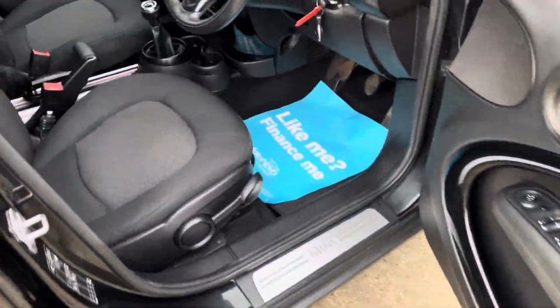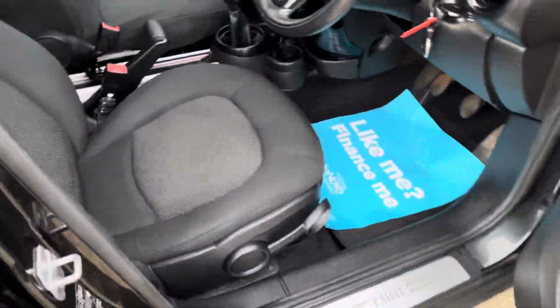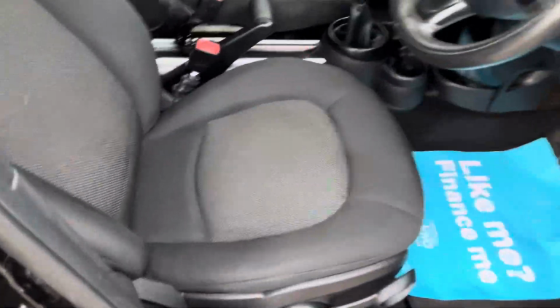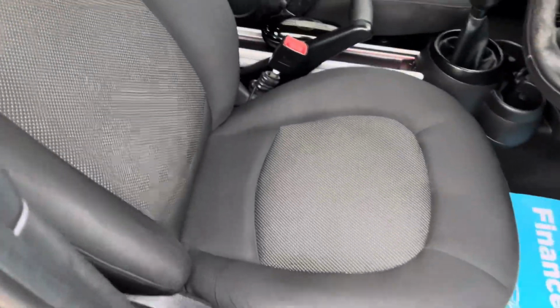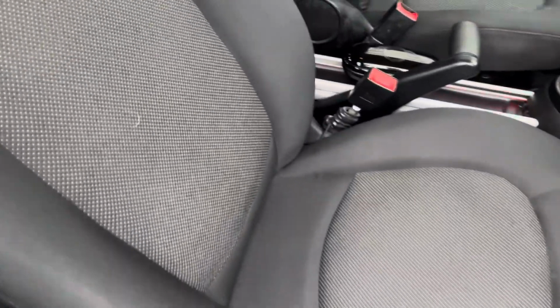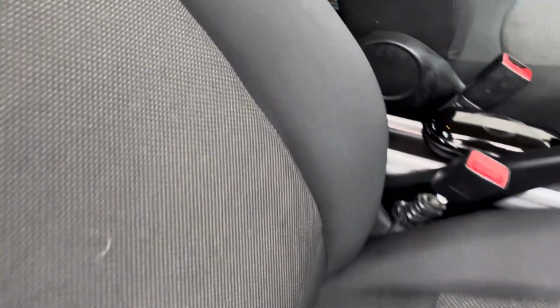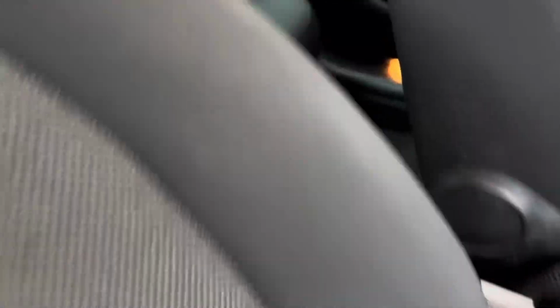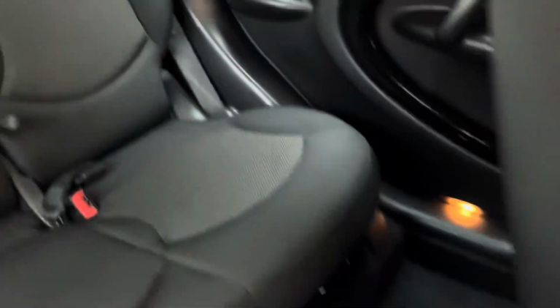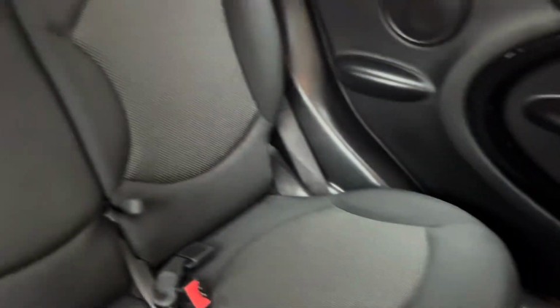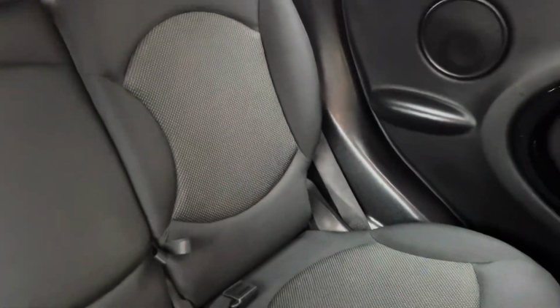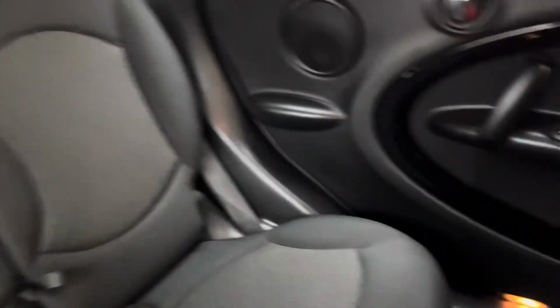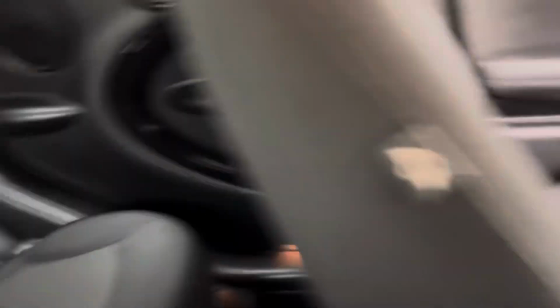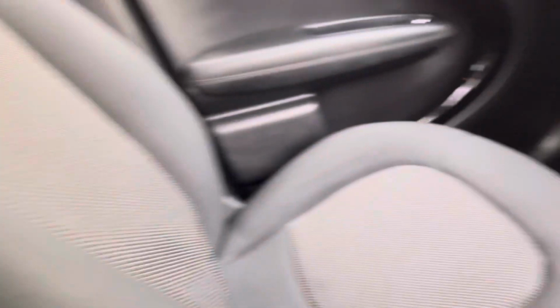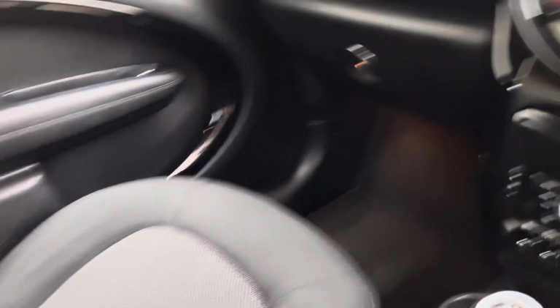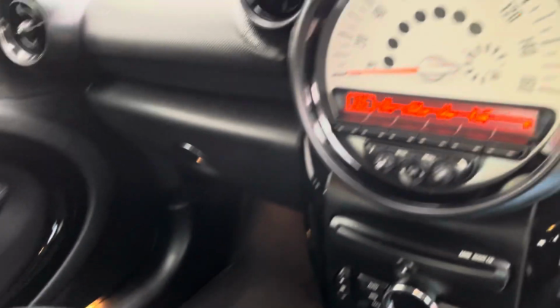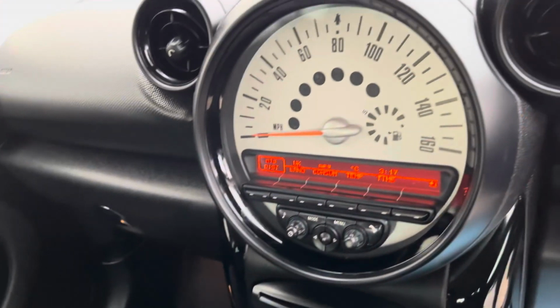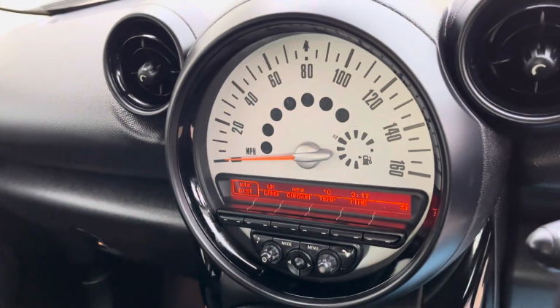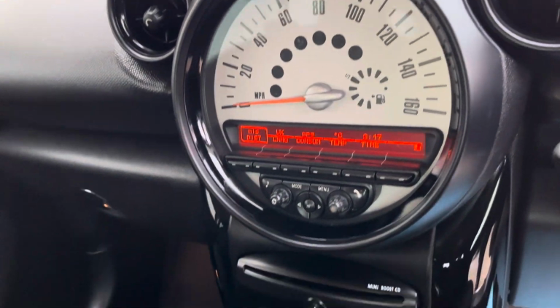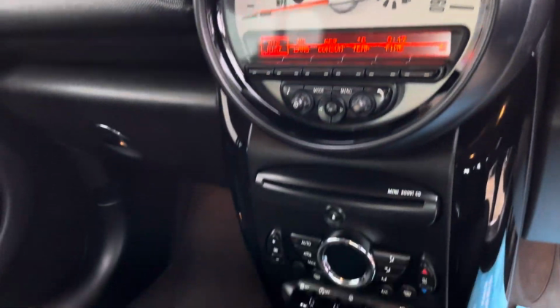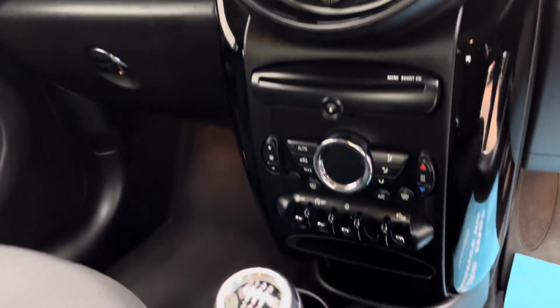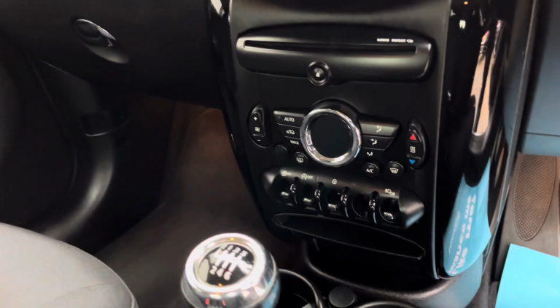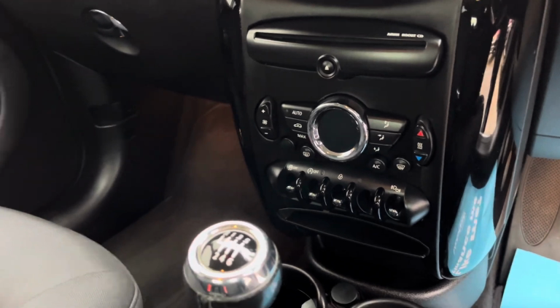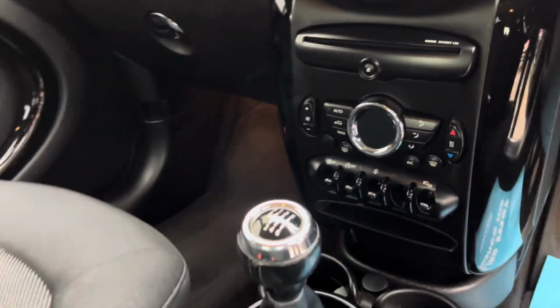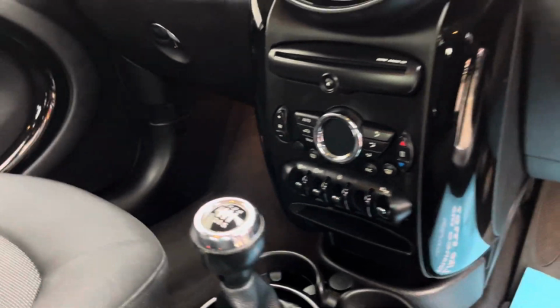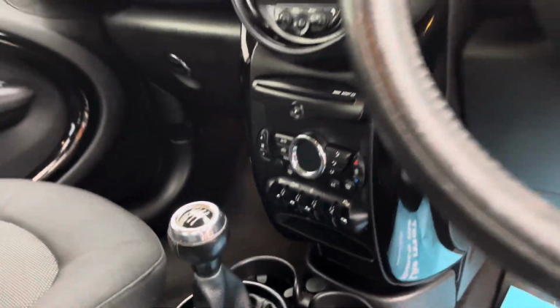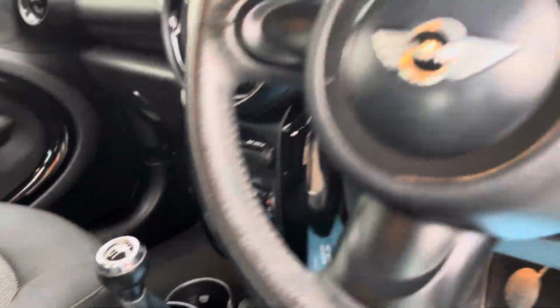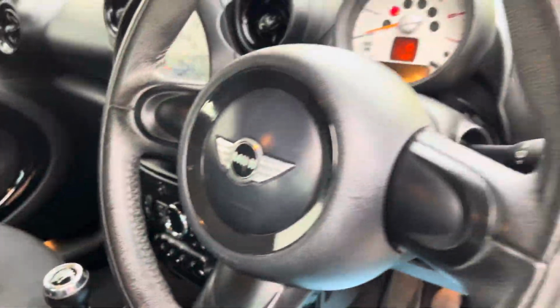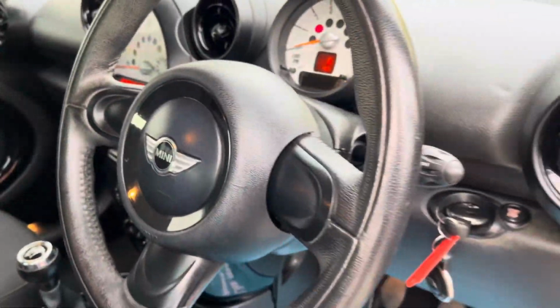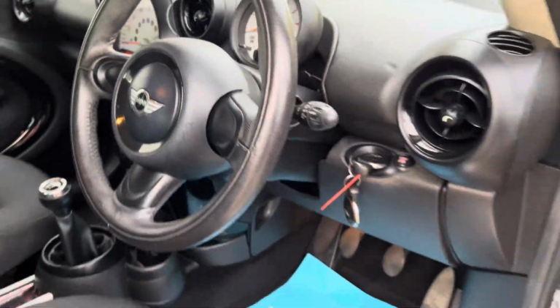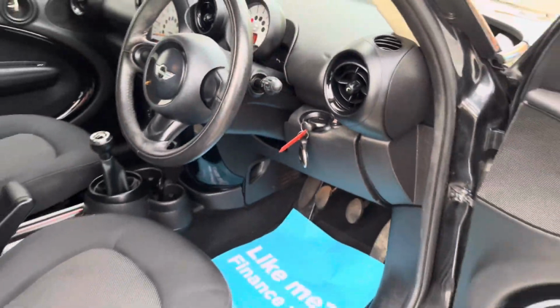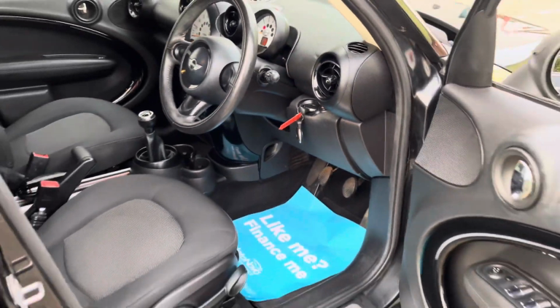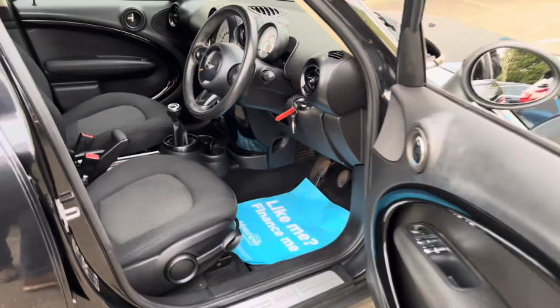Internally it's in great condition with black cloth seats. This one comes with digital radio, Bluetooth for your phone, climate control, trip computer, and automatic lights and wipers.